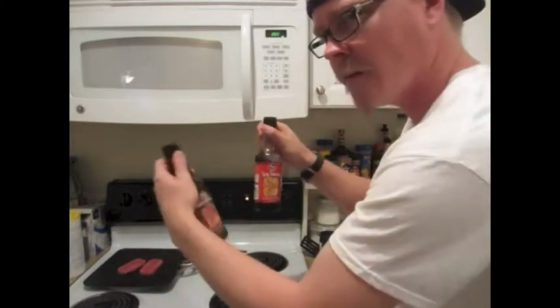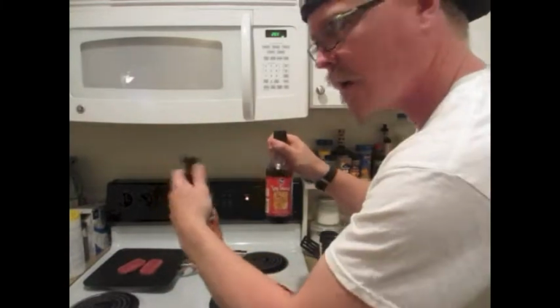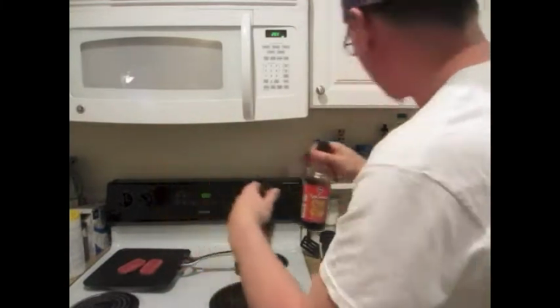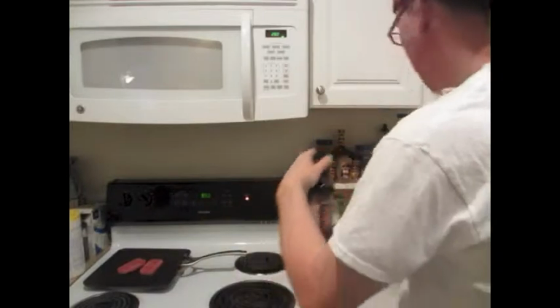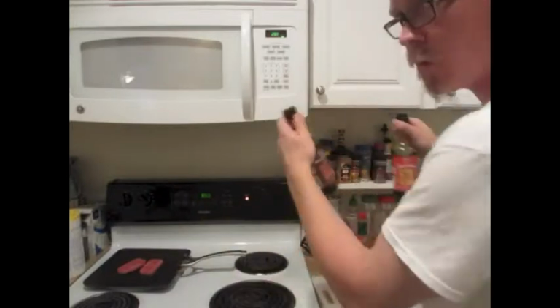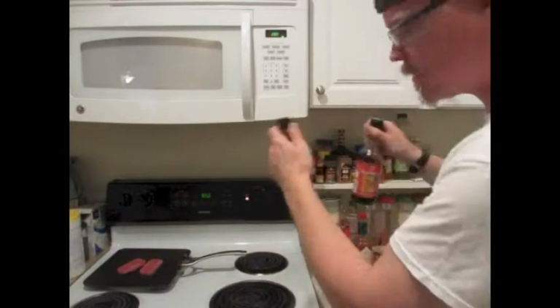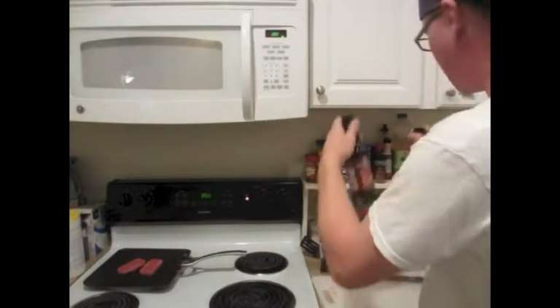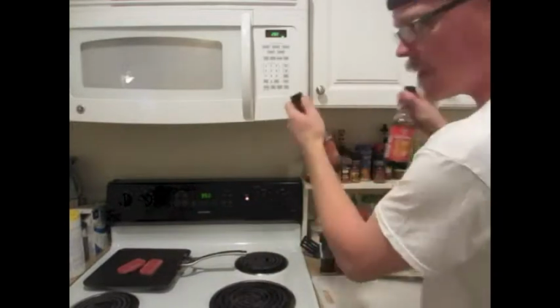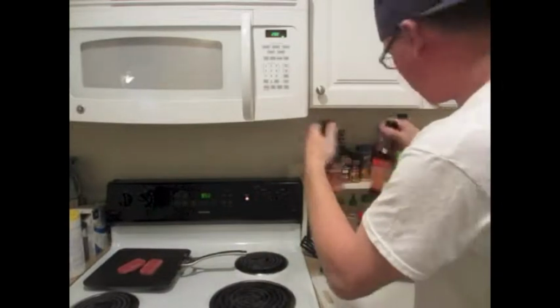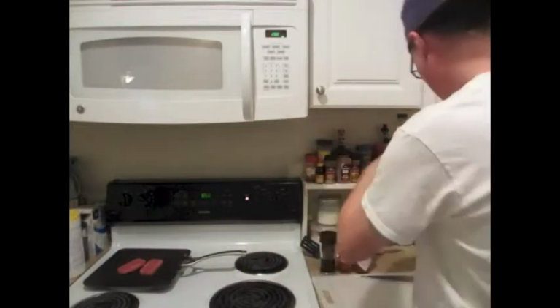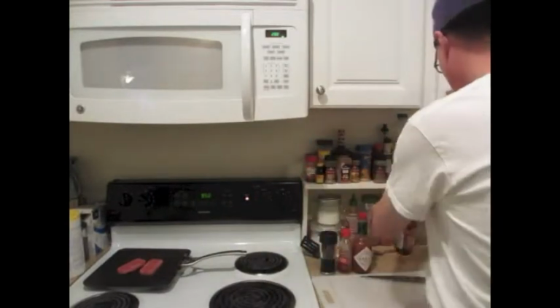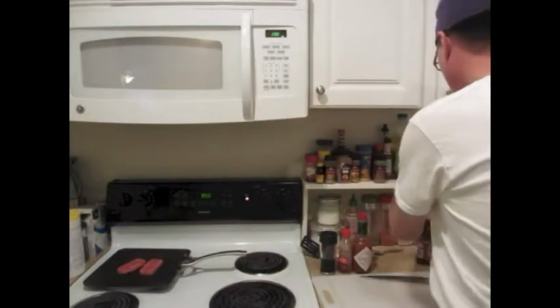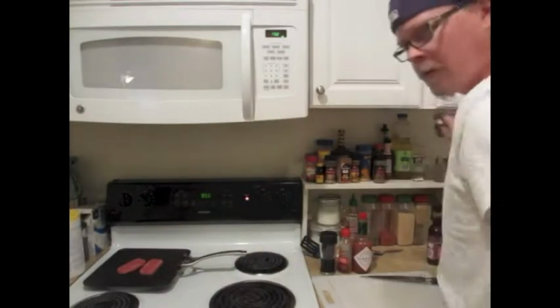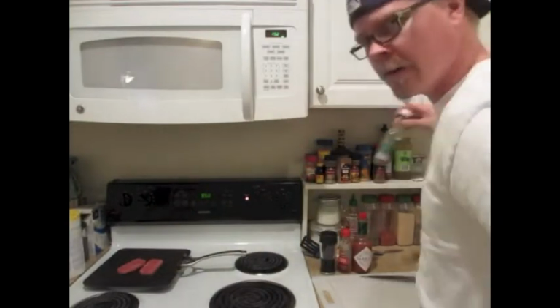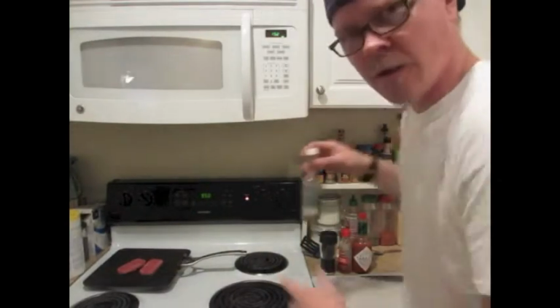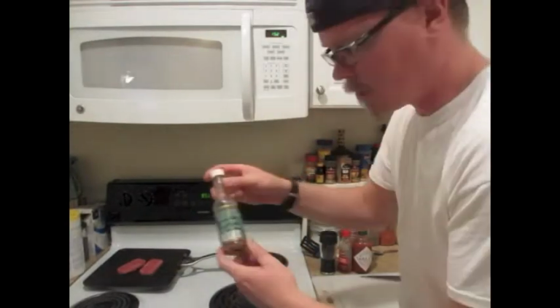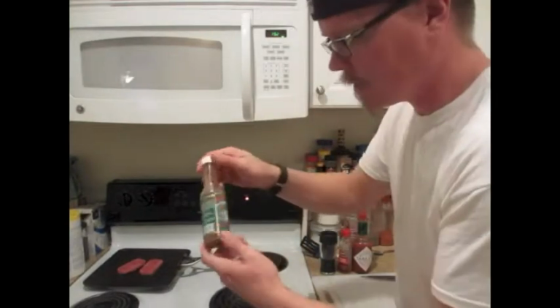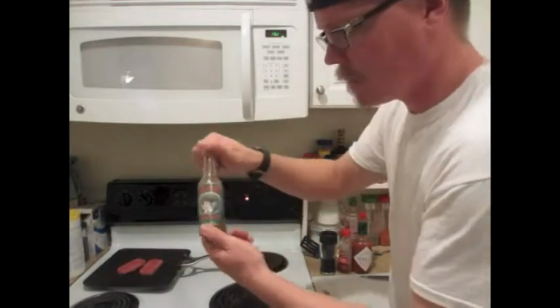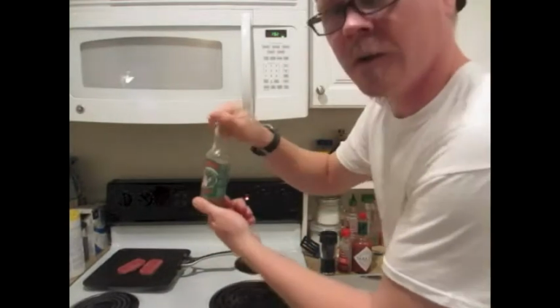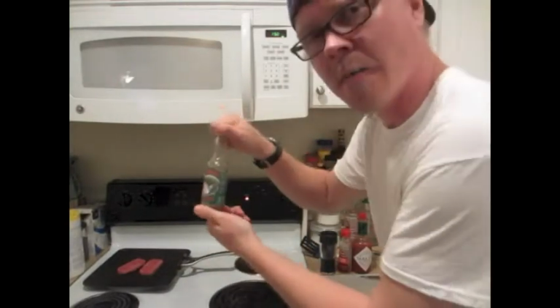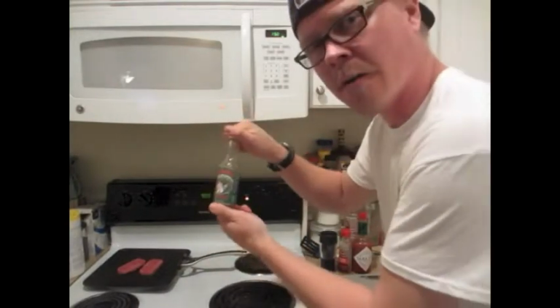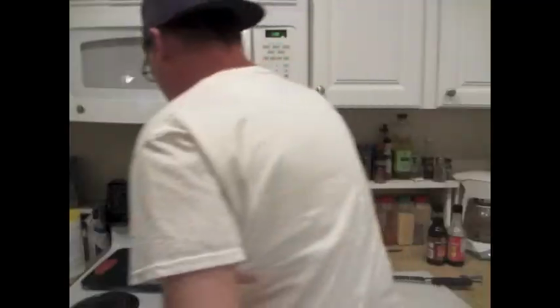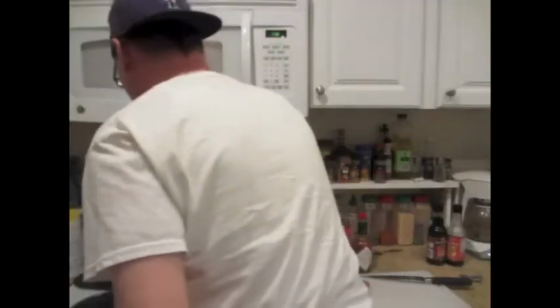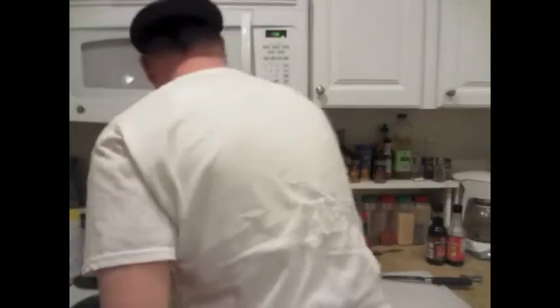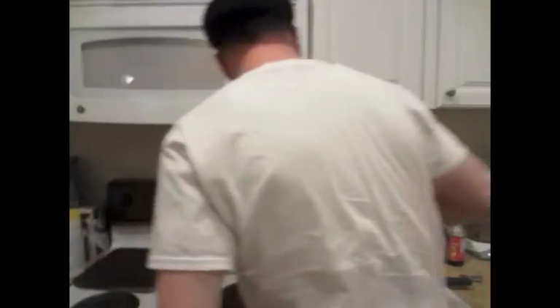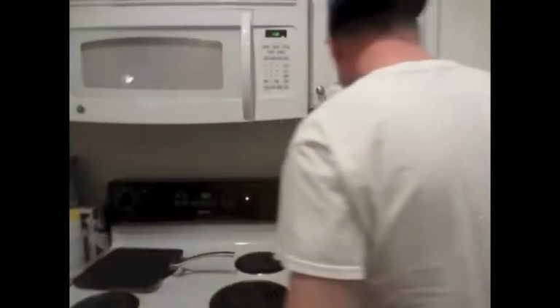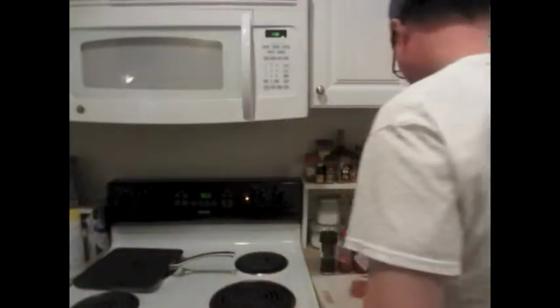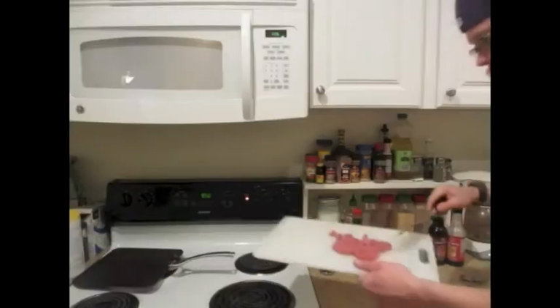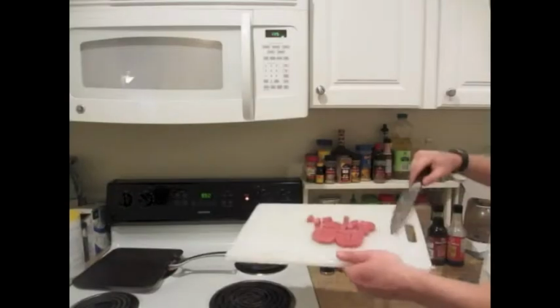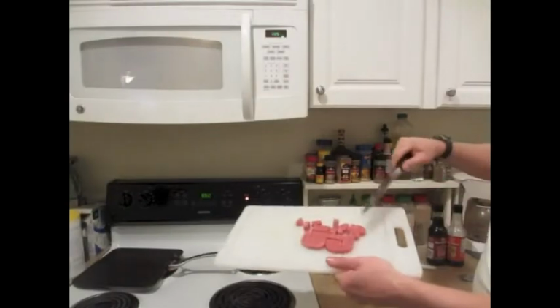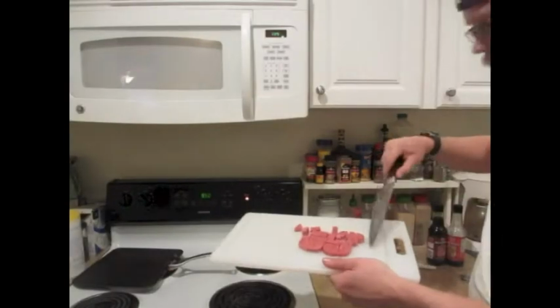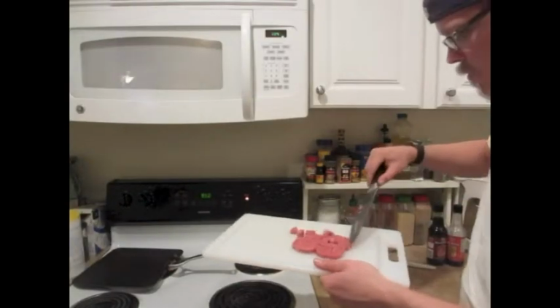Today I'm not gonna do as much soy. But I want to go a little crazier — I put a little habanero, nice and cubed.